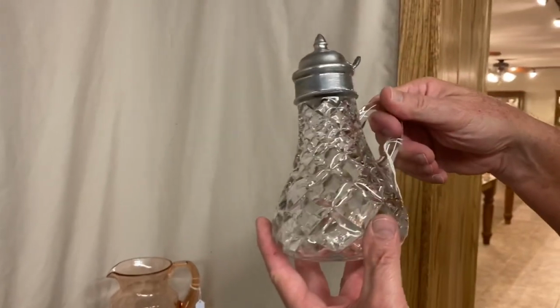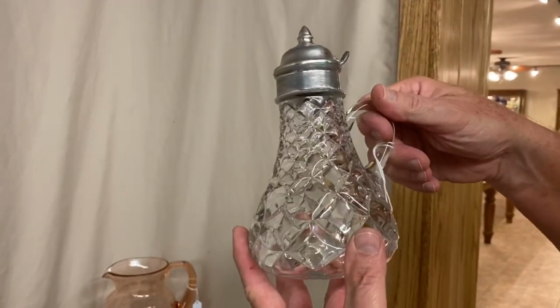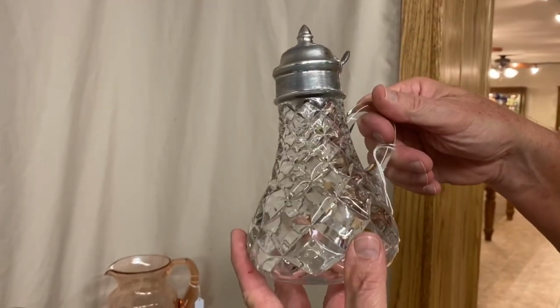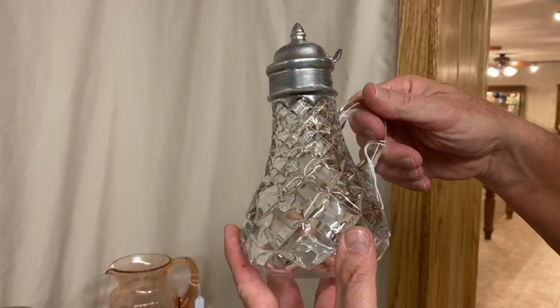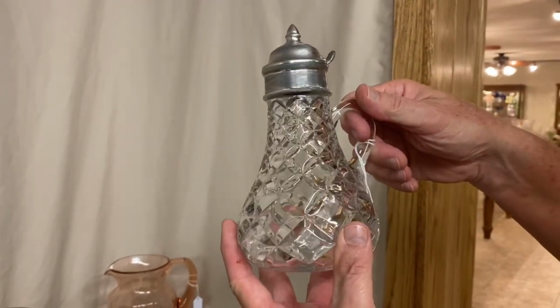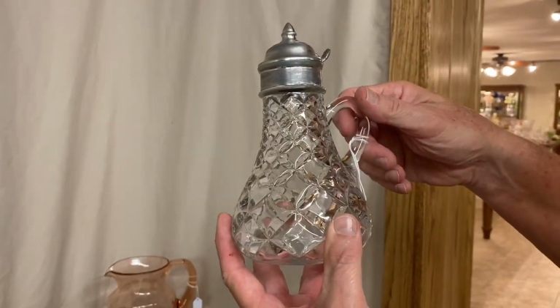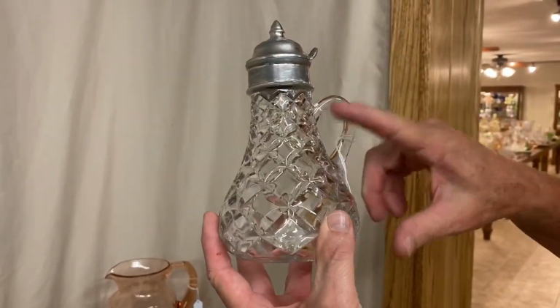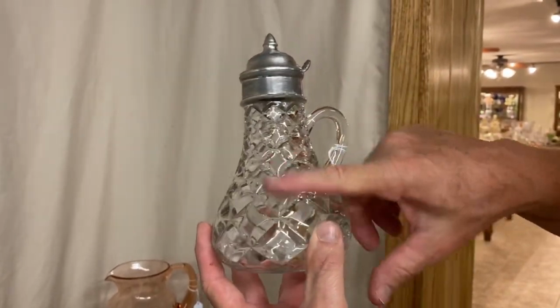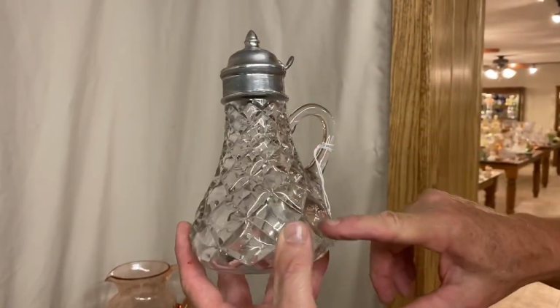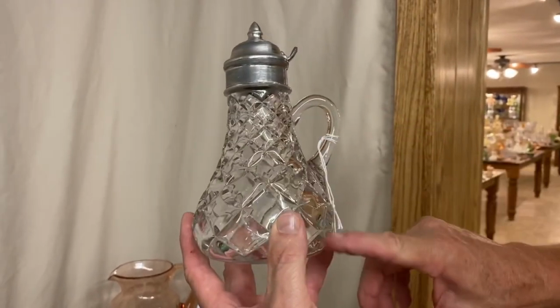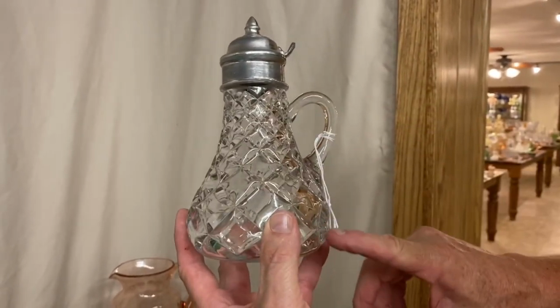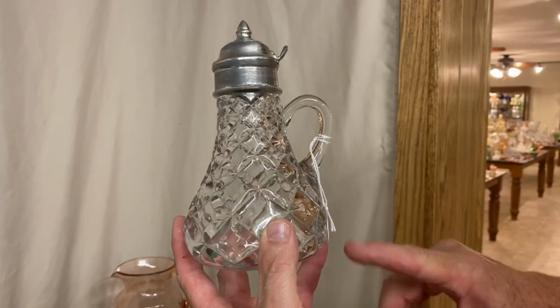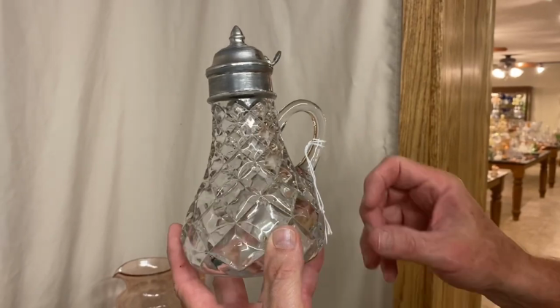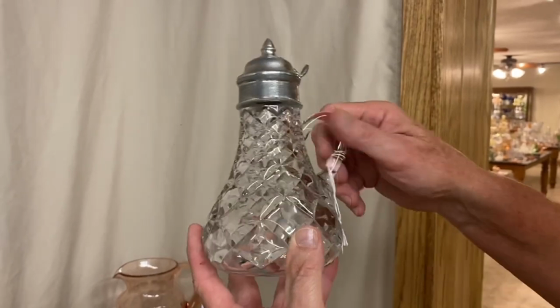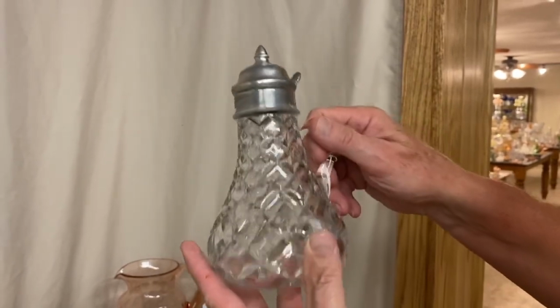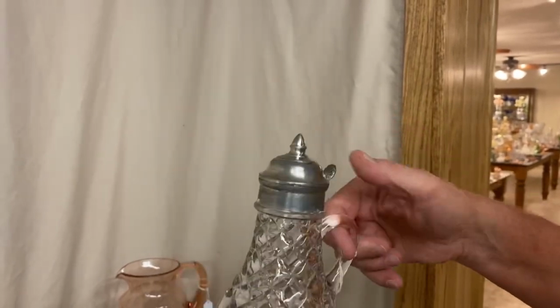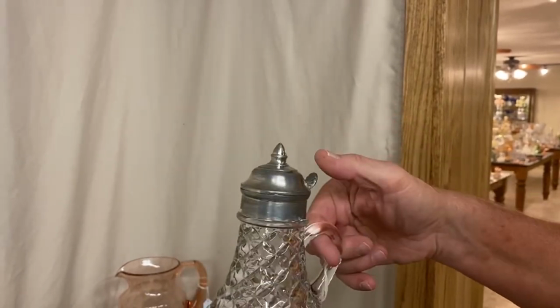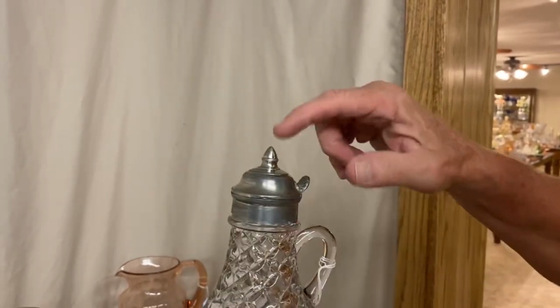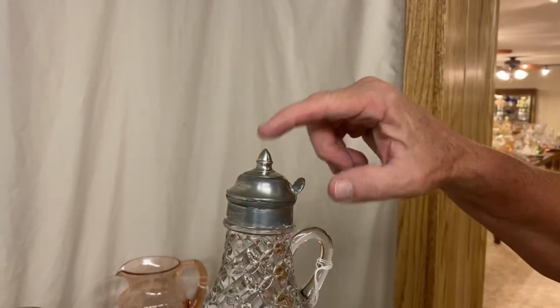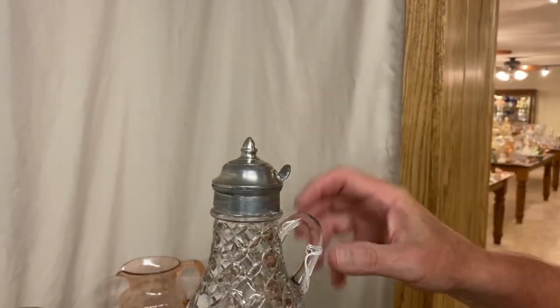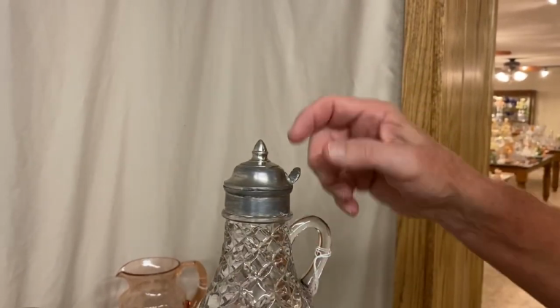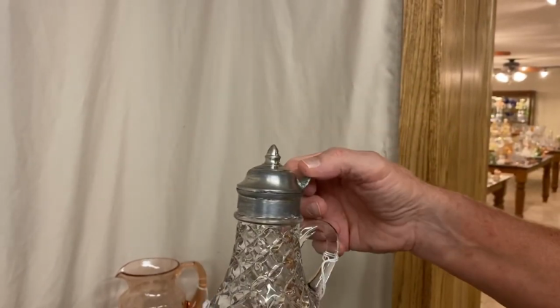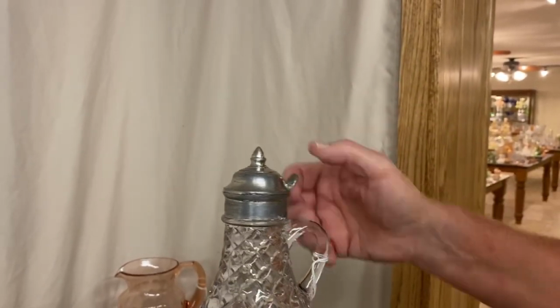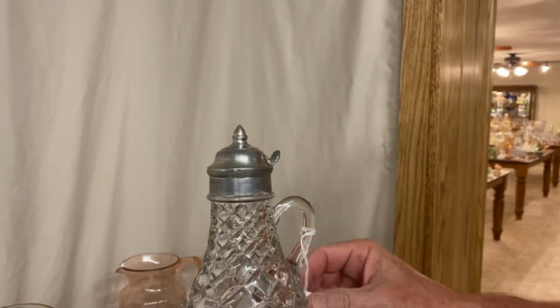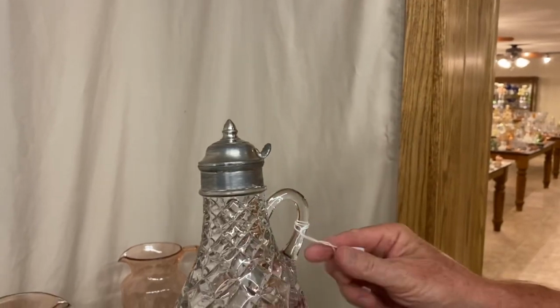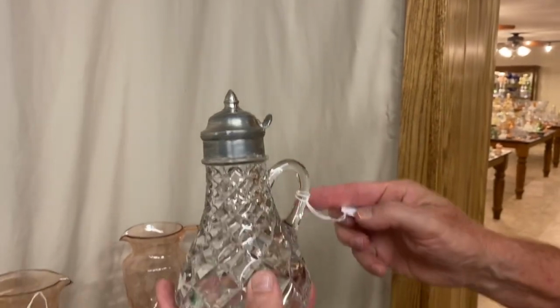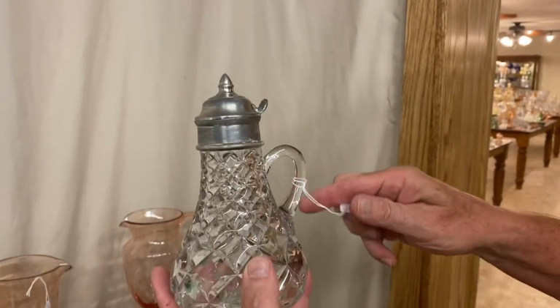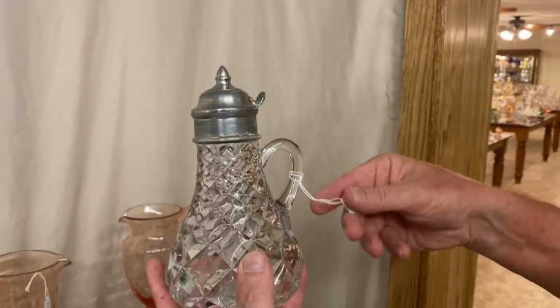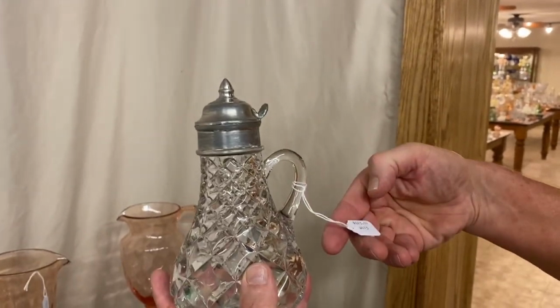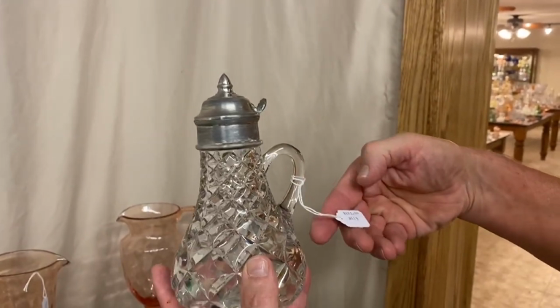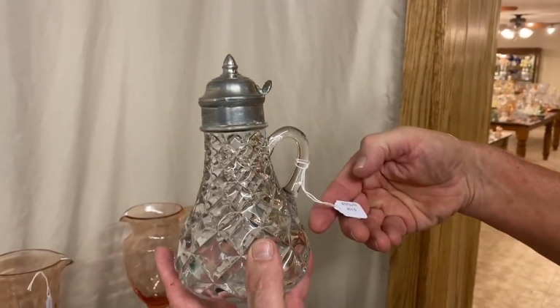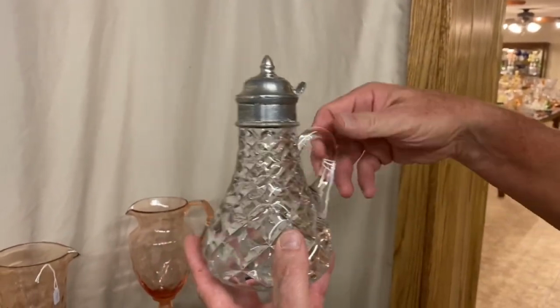We have a Pillow syrup pitcher. I would call this one almost mint — there's no damage on it, very little wear scratches, no cloud inside. It's got the little acorn finial on top with a little flipper on top. Everything's good to go. It's priced $125.